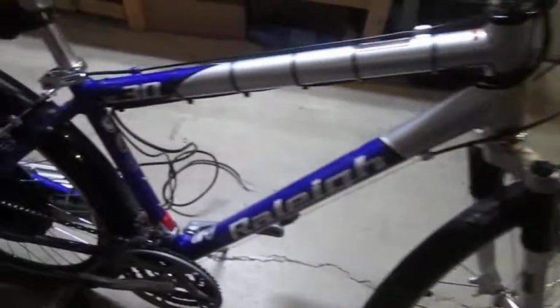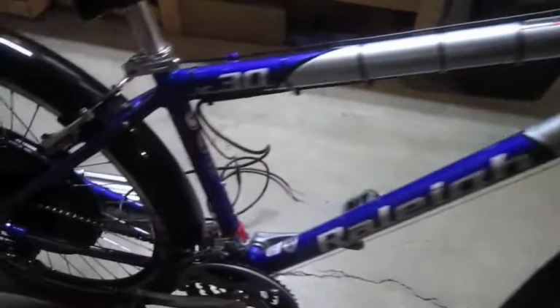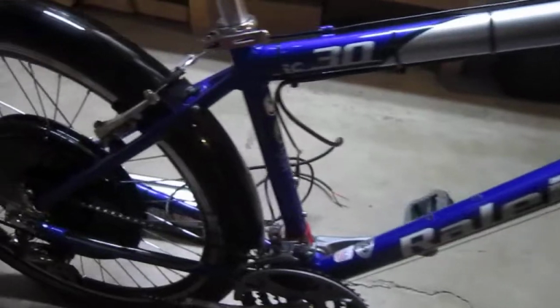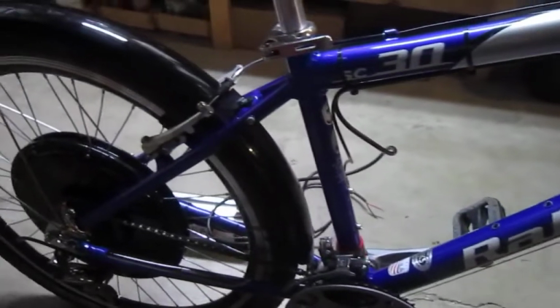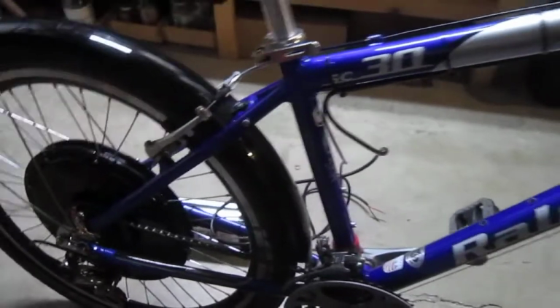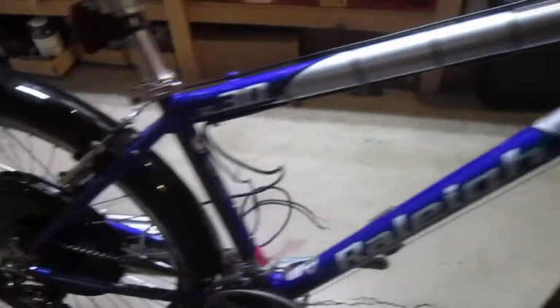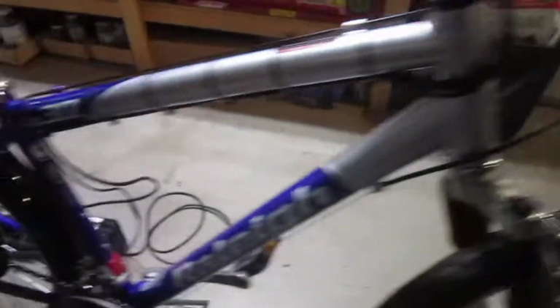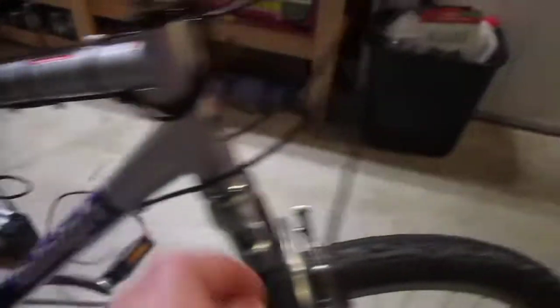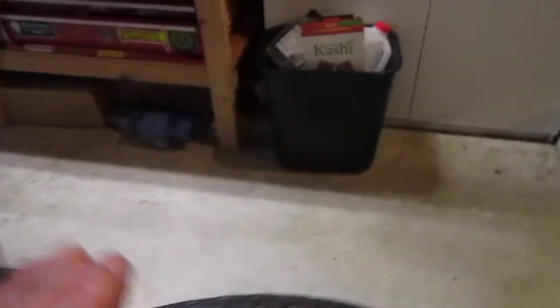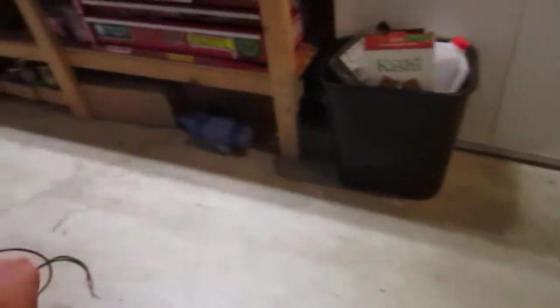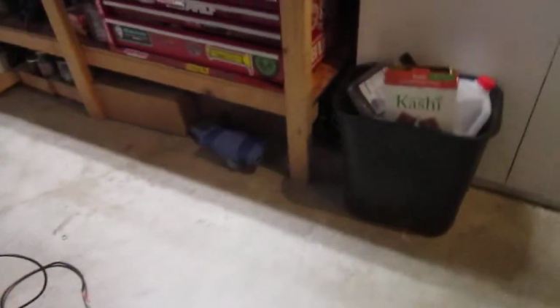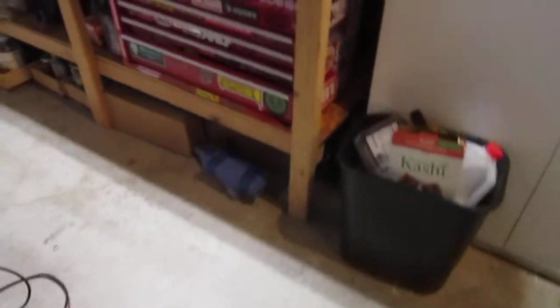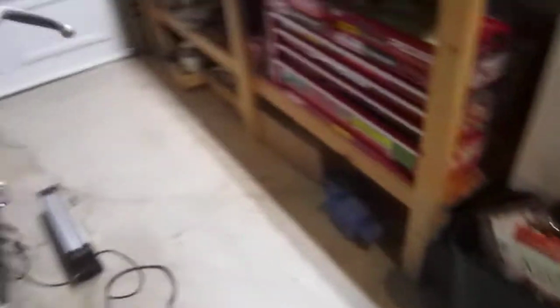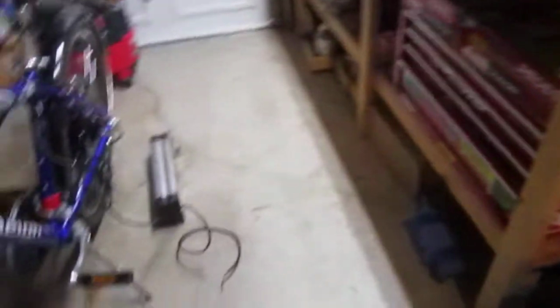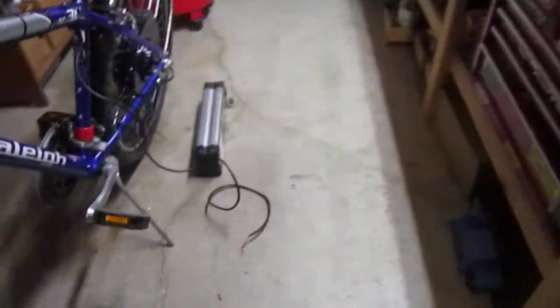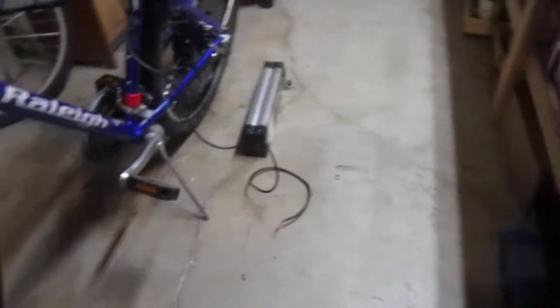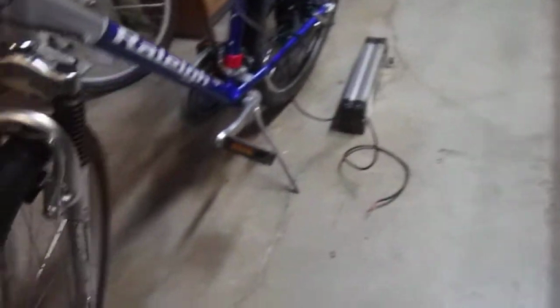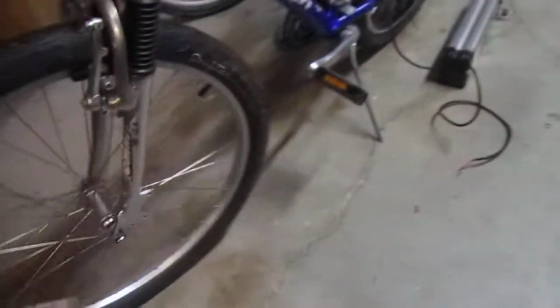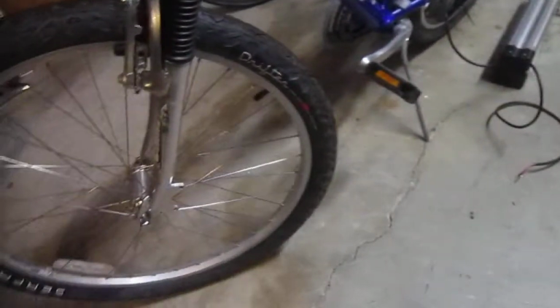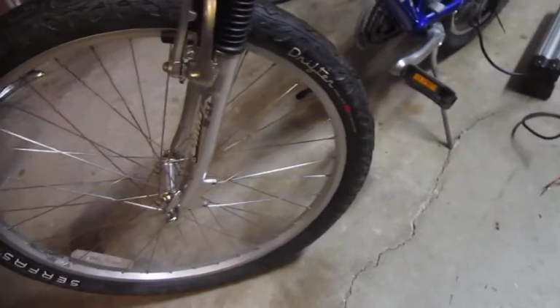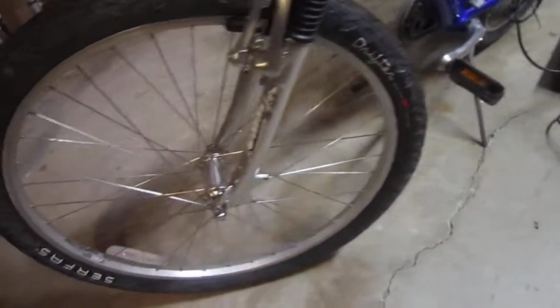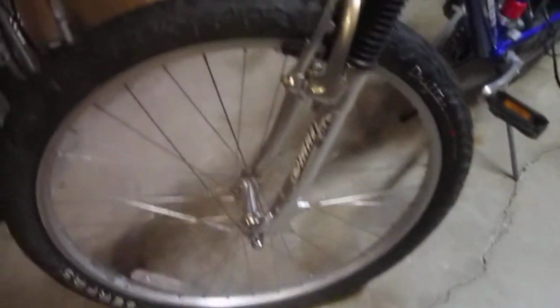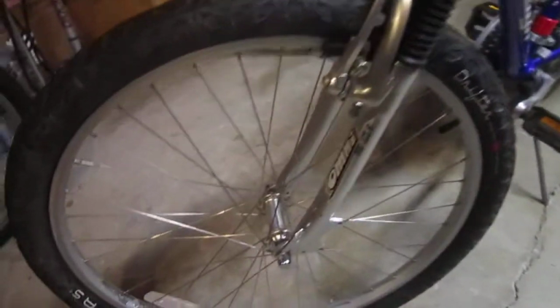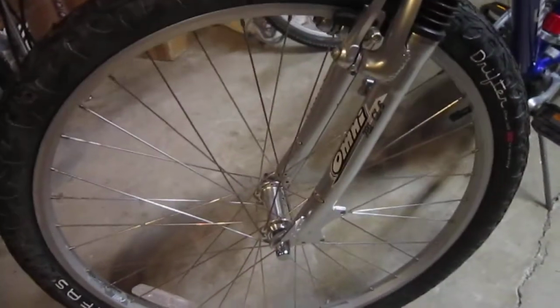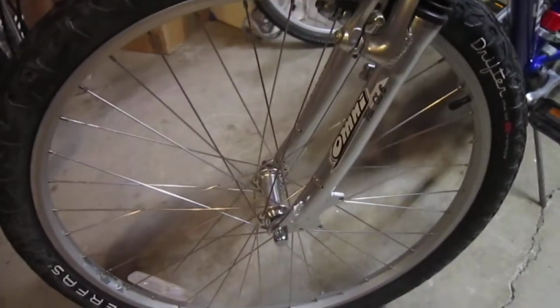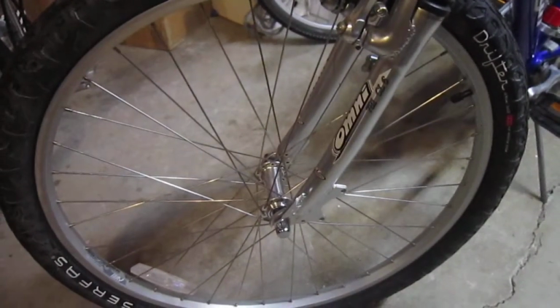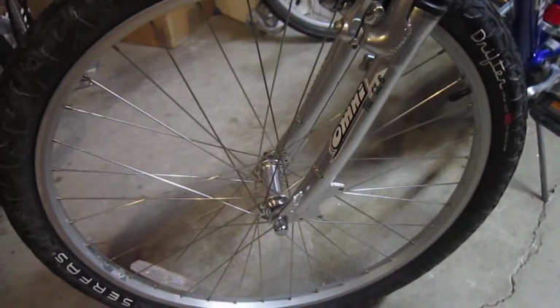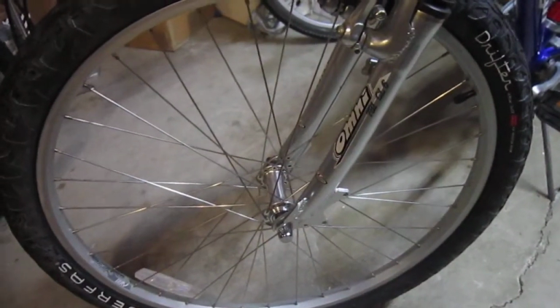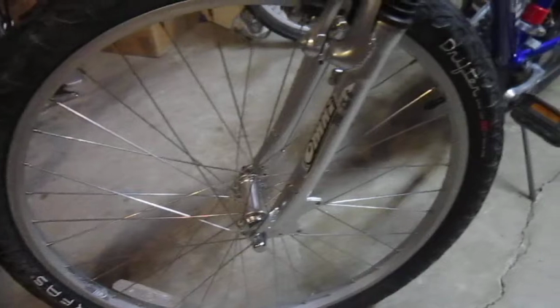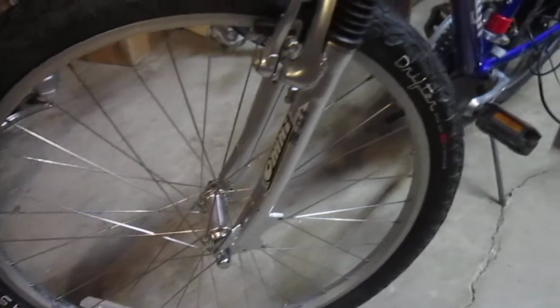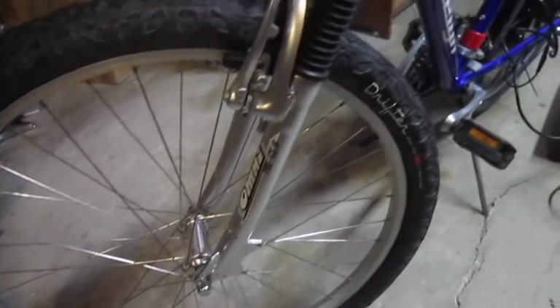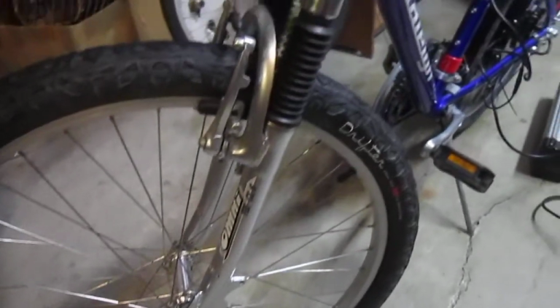I got the brakes fully adjusted. I went through yesterday or the day before and re-greased the front hub, cleaned the wheel. I'm getting ready to put that really cool wheel light on that I showed you last night.